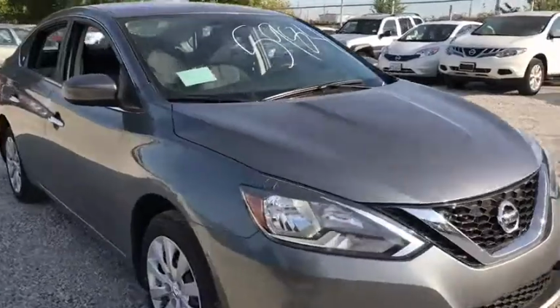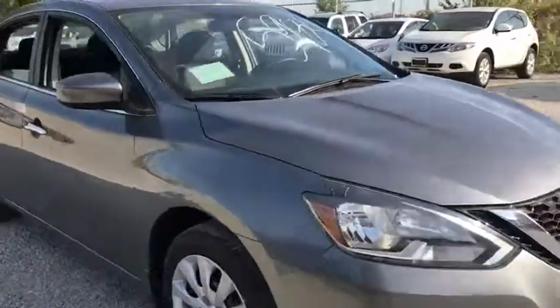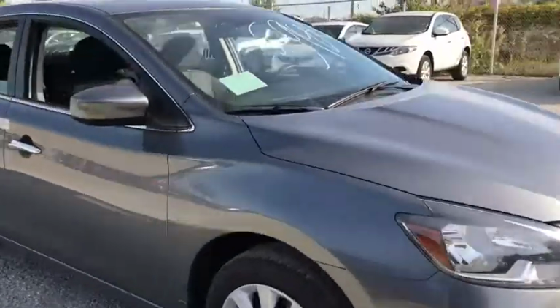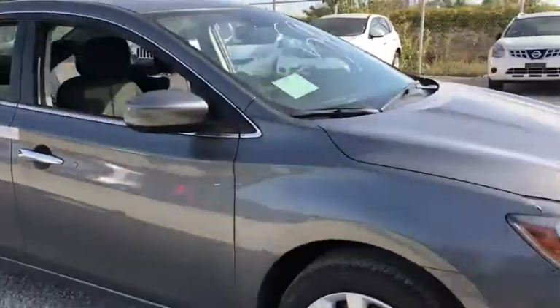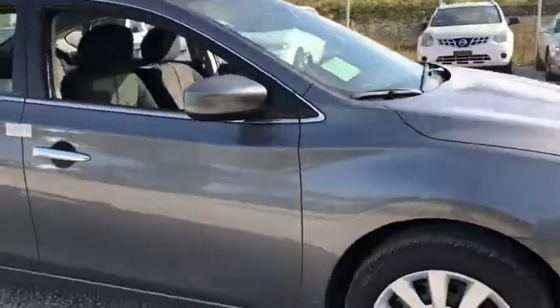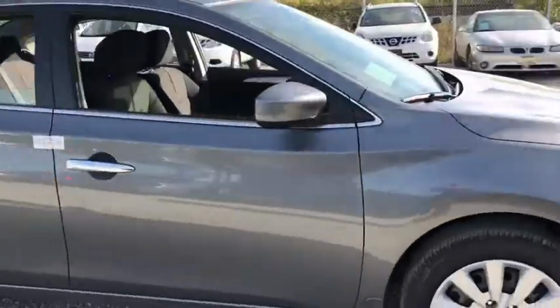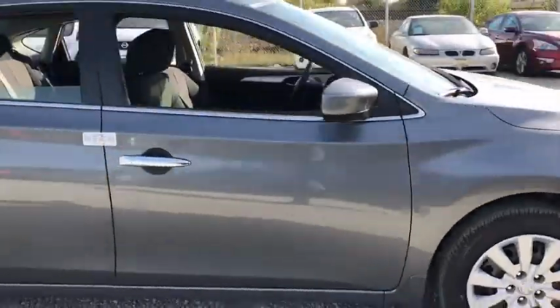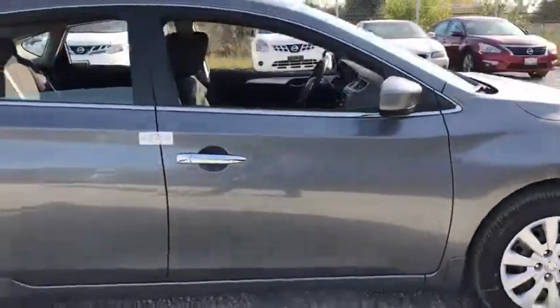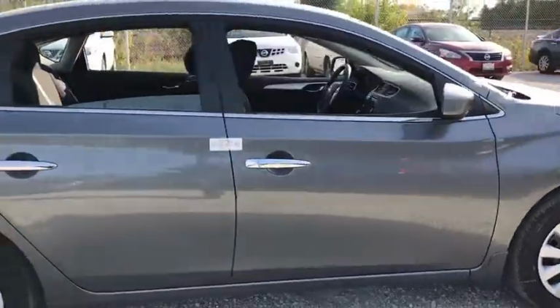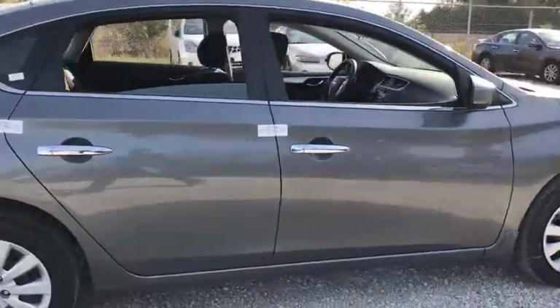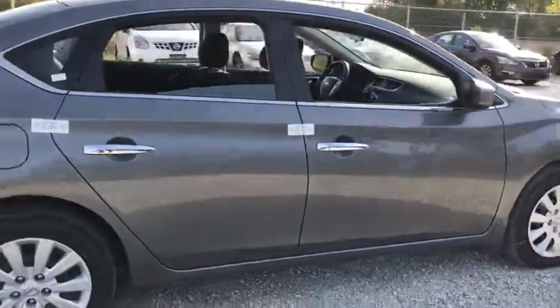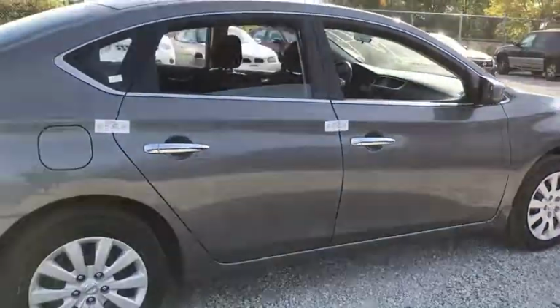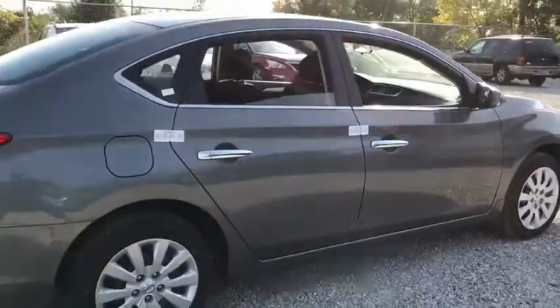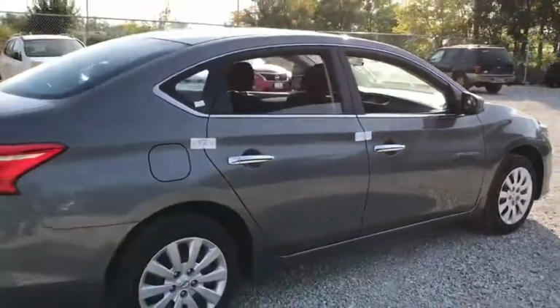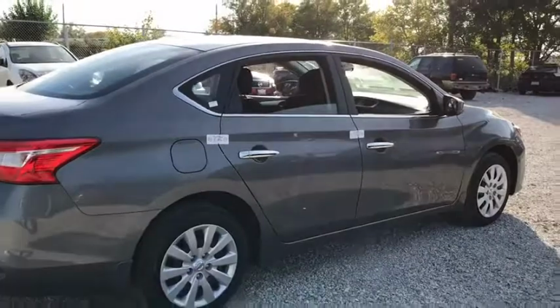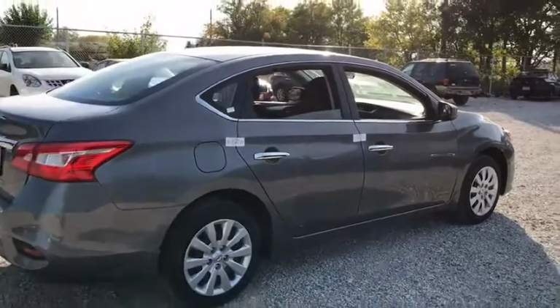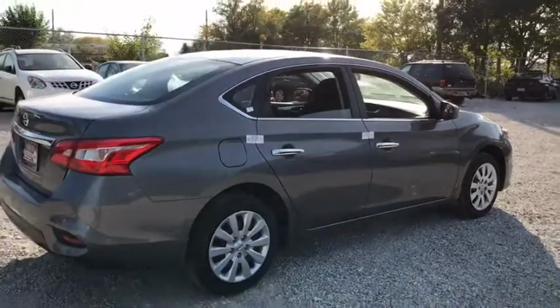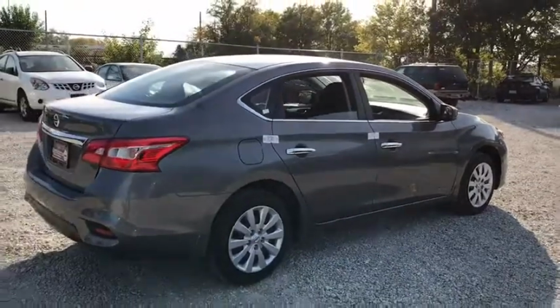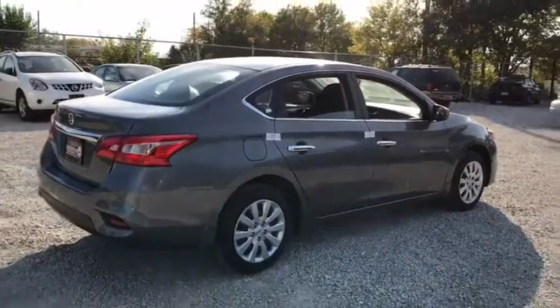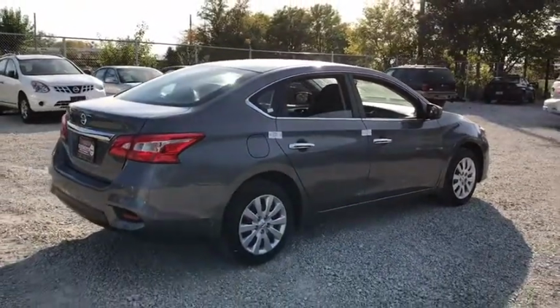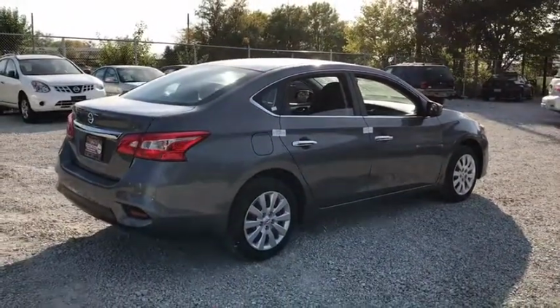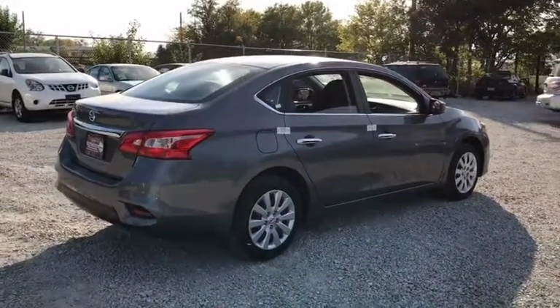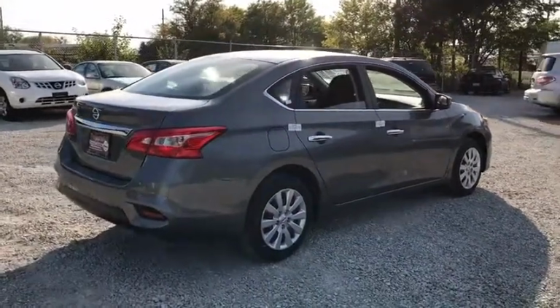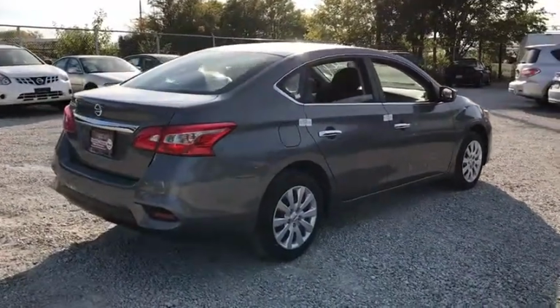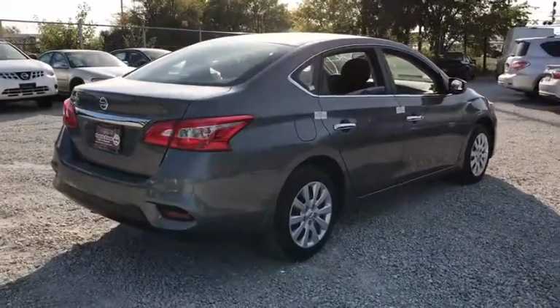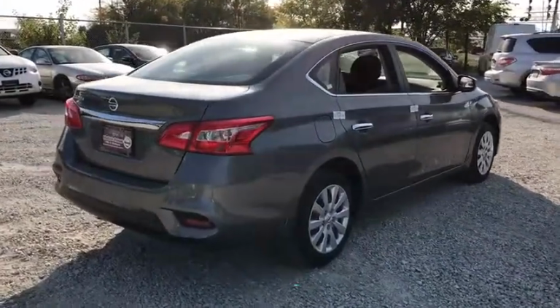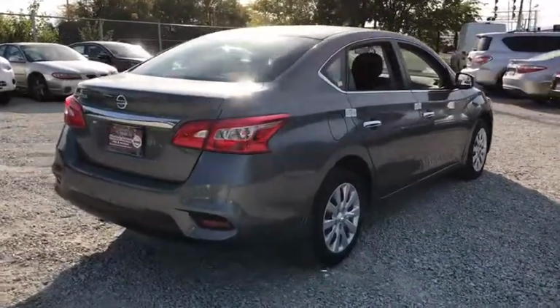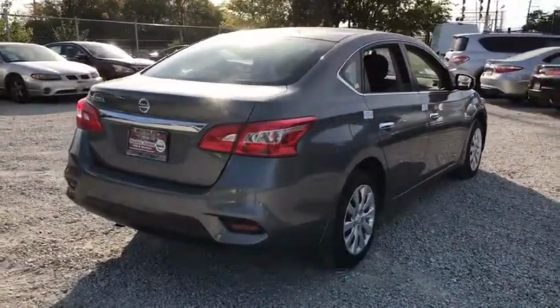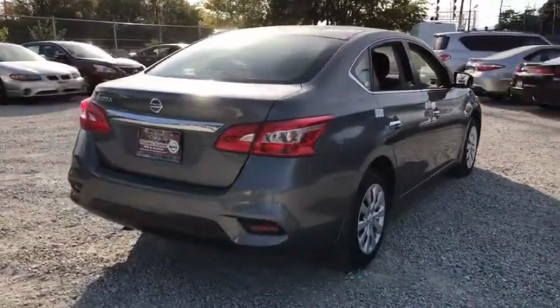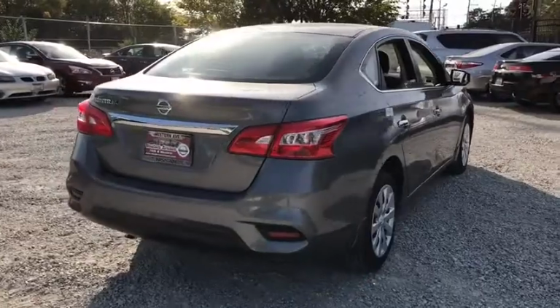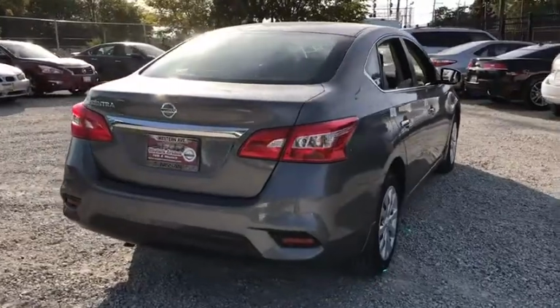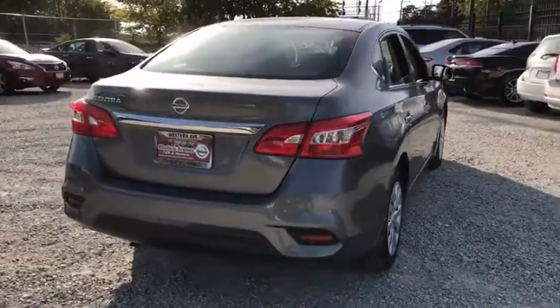Stability control, steering wheel audio controls, anti-lock braking system, traction control, keyless entry, Bluetooth, adjustable steering wheel, power steering, cruise control, rear defrost.